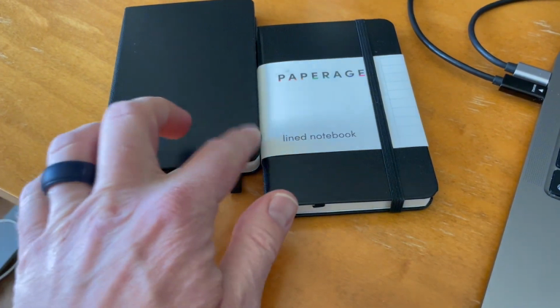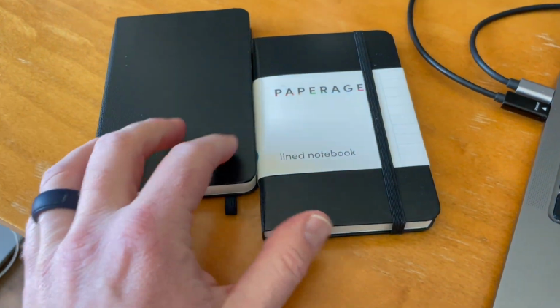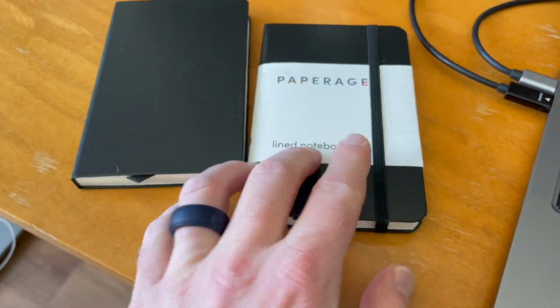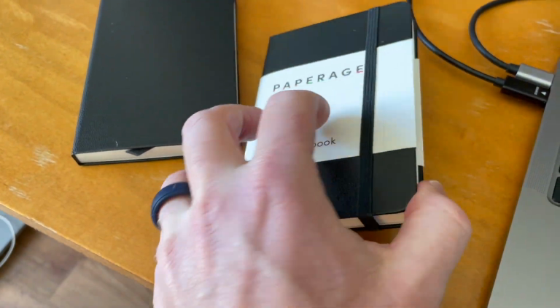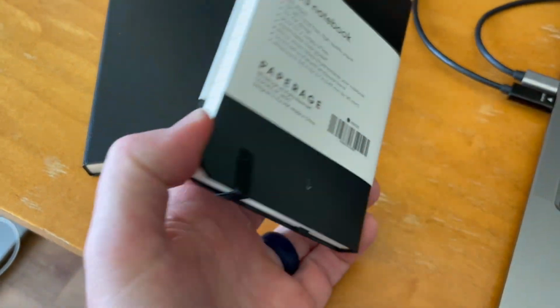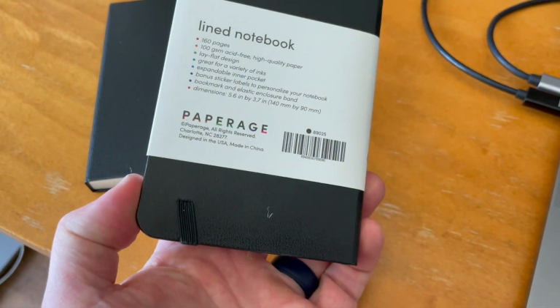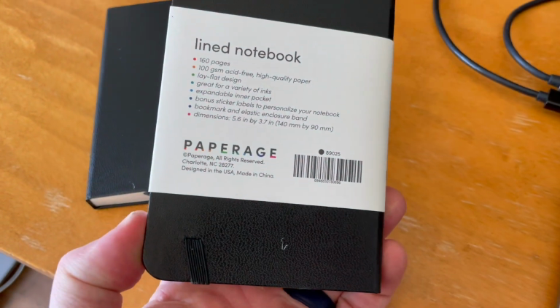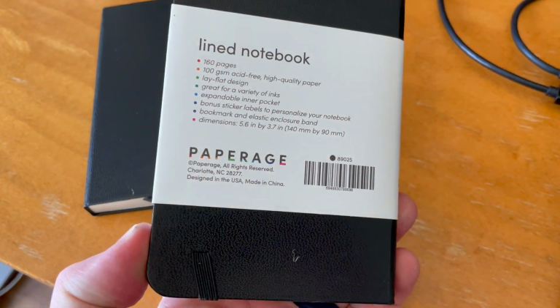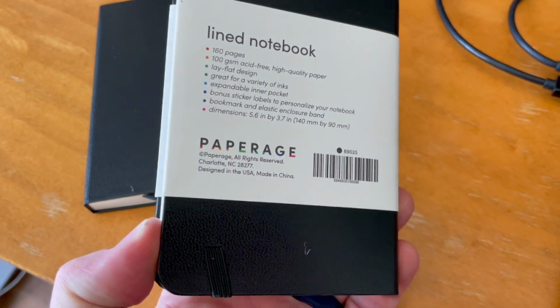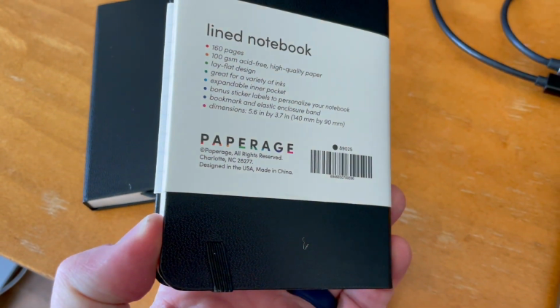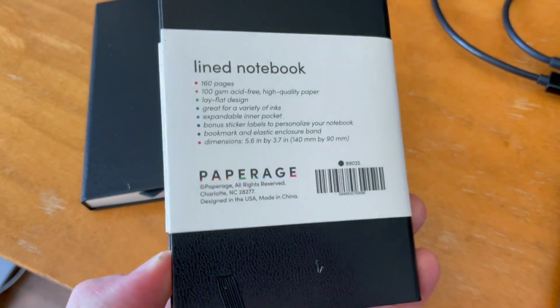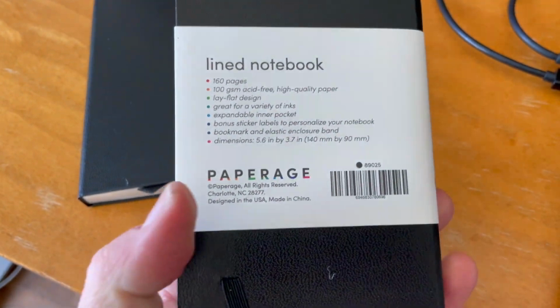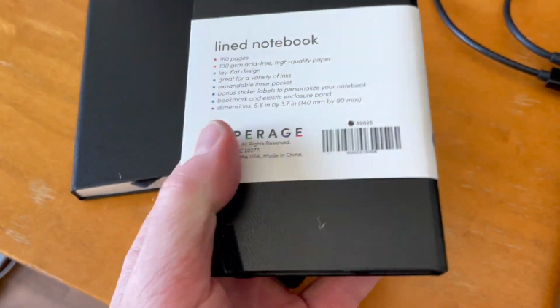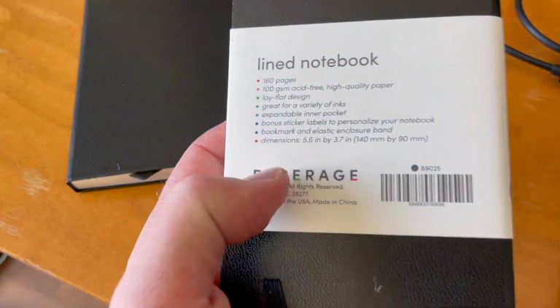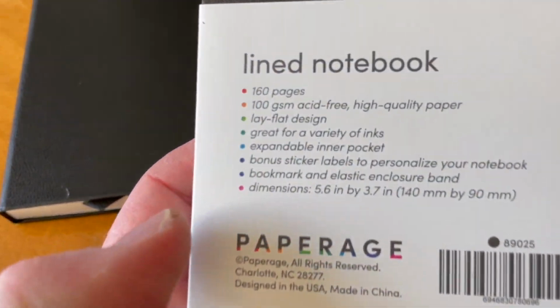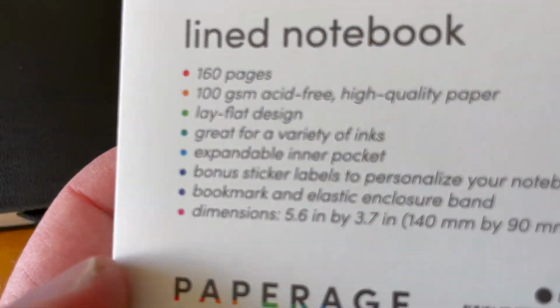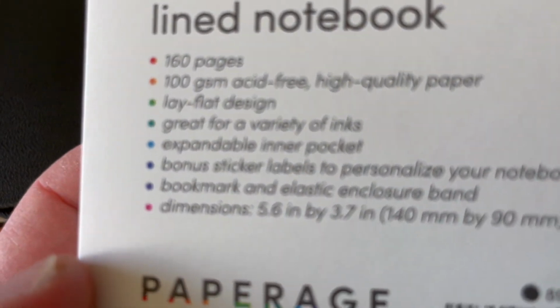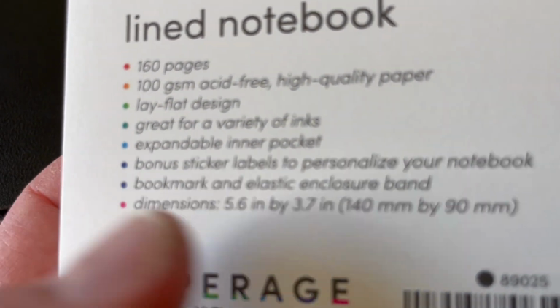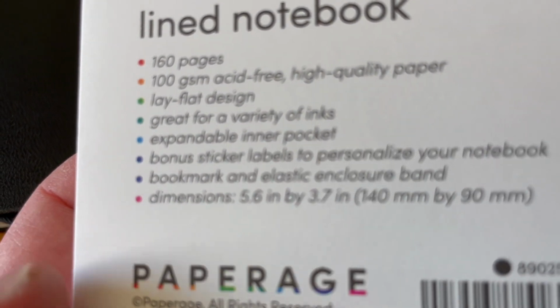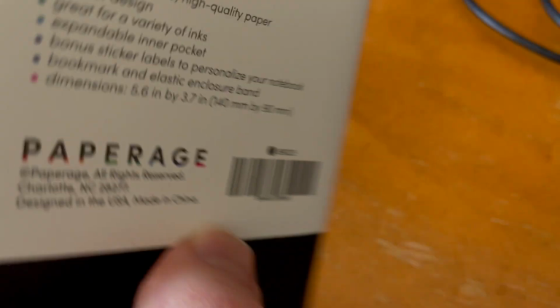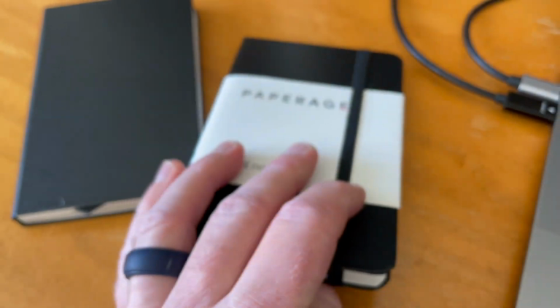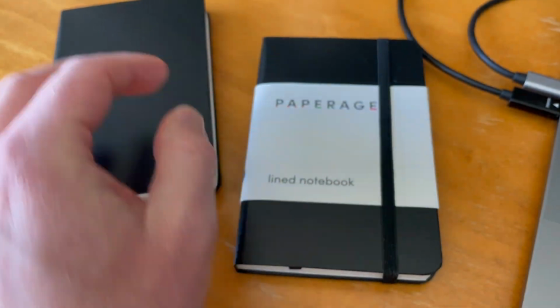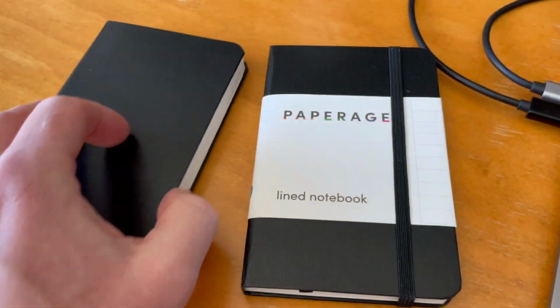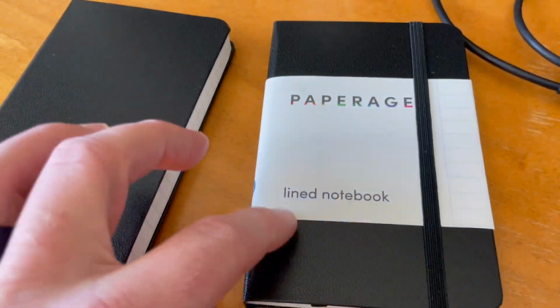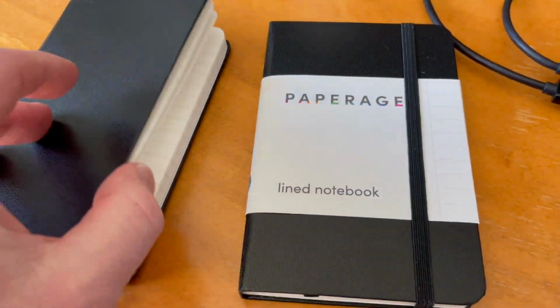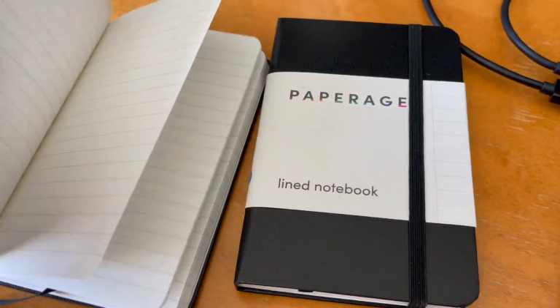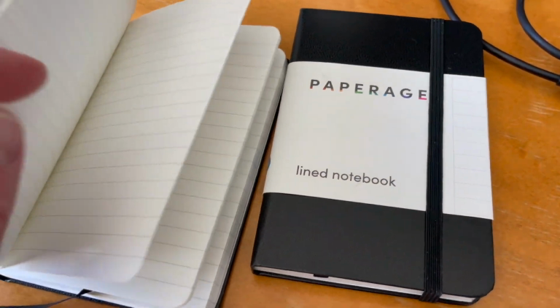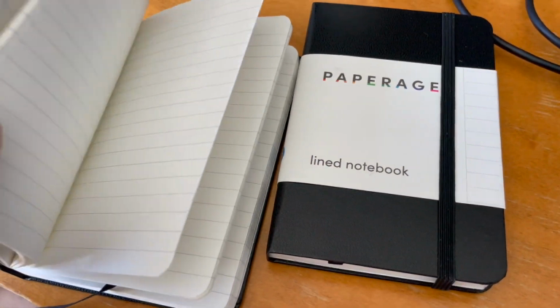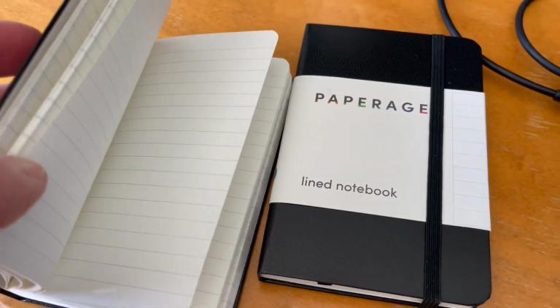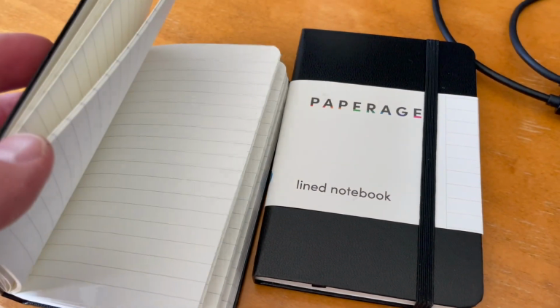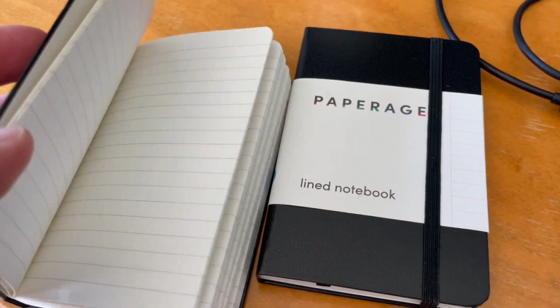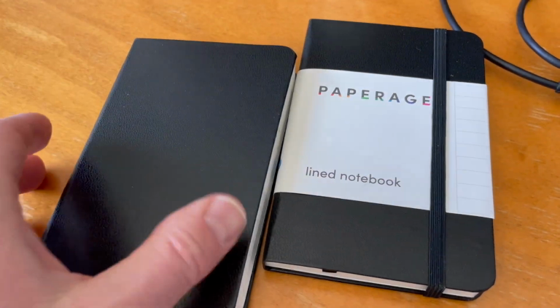We've chosen these smaller versions, and there's actually two included inside this packaging. You can see they are 5.6 inches by 3.7 inches. These are also the lined version, so as you can see, we have lined pages.